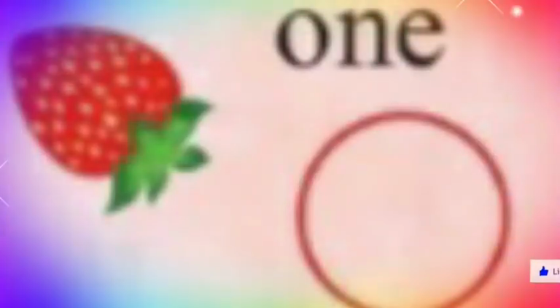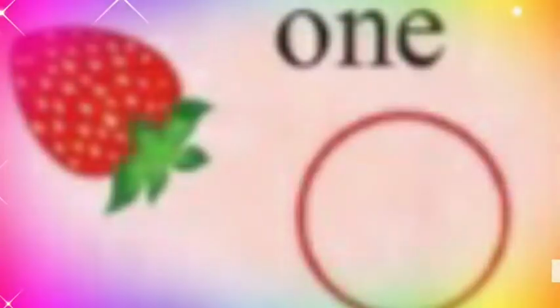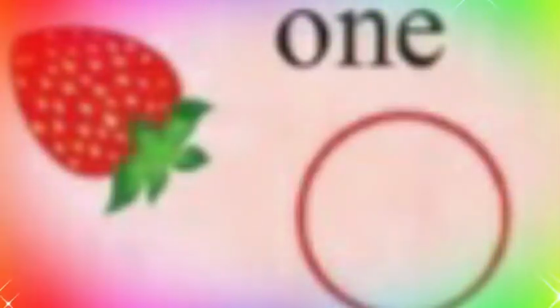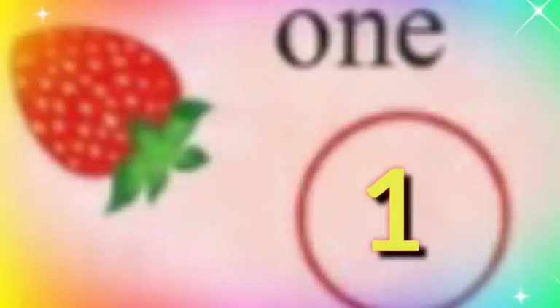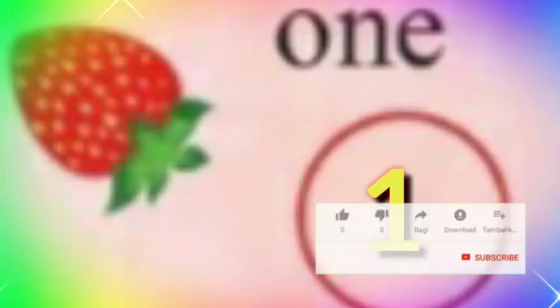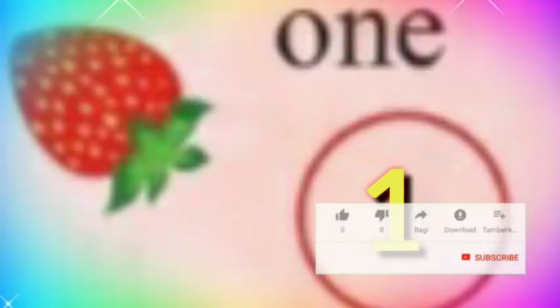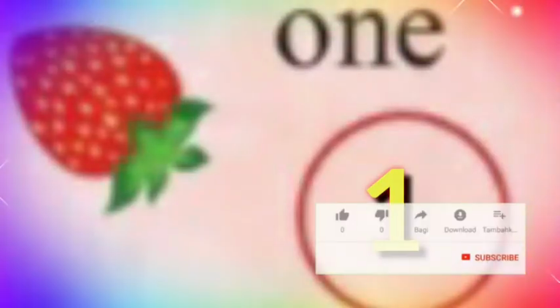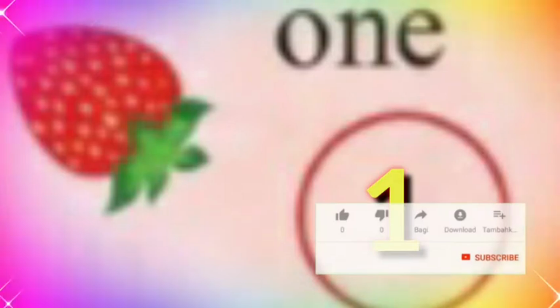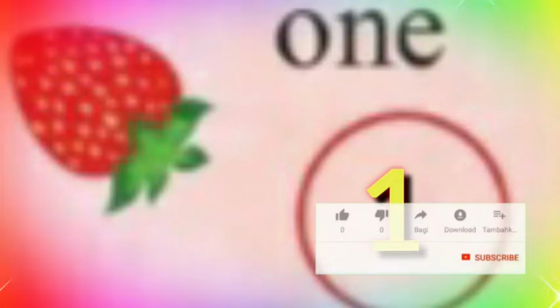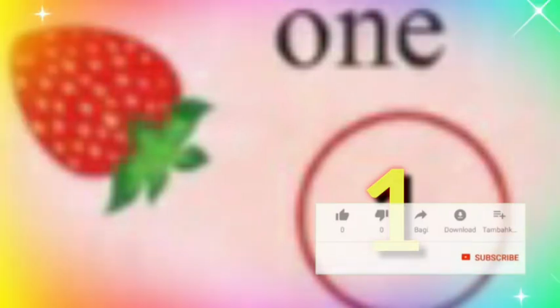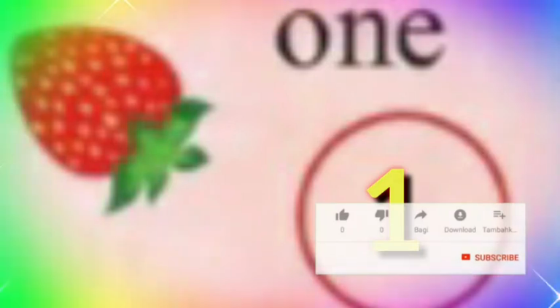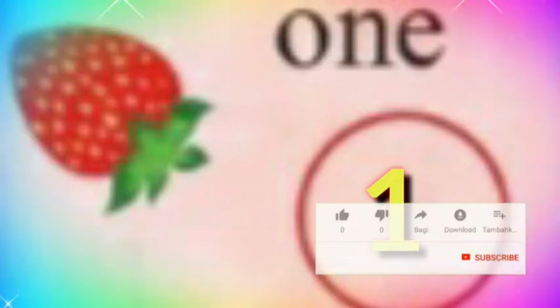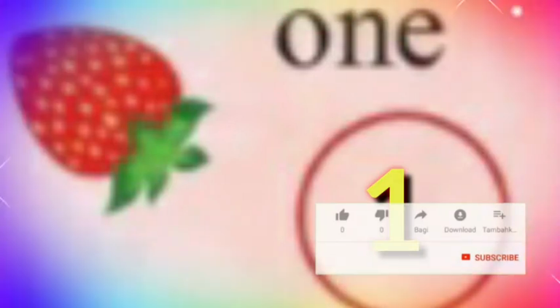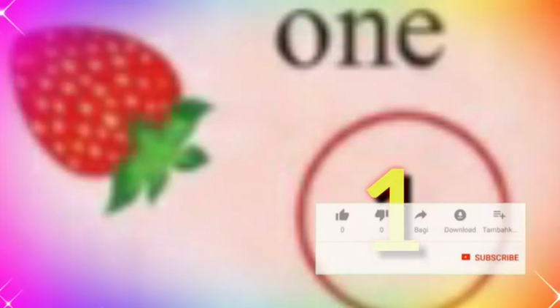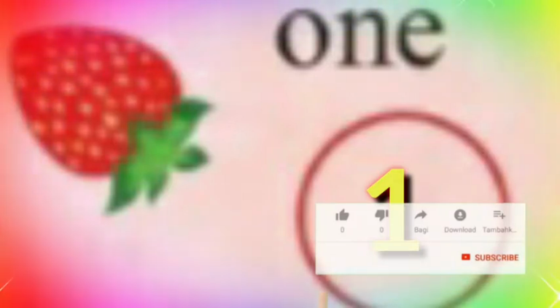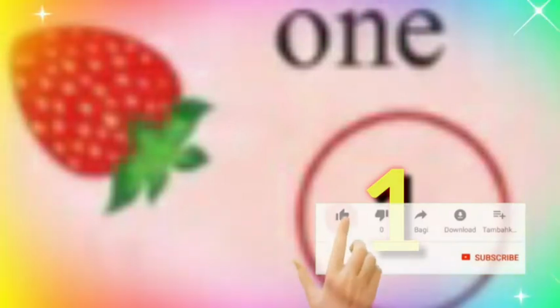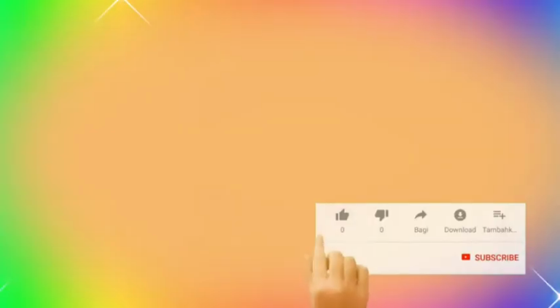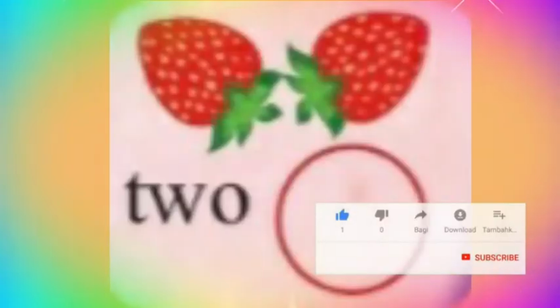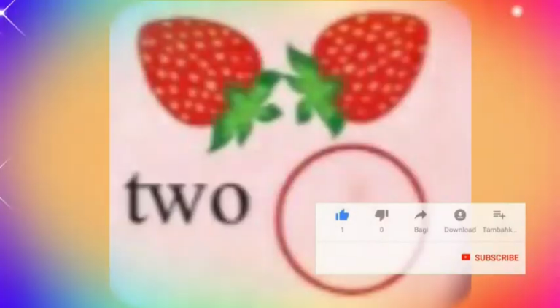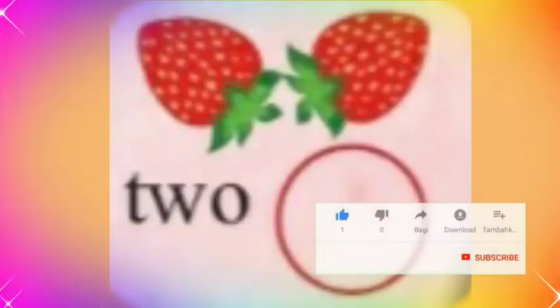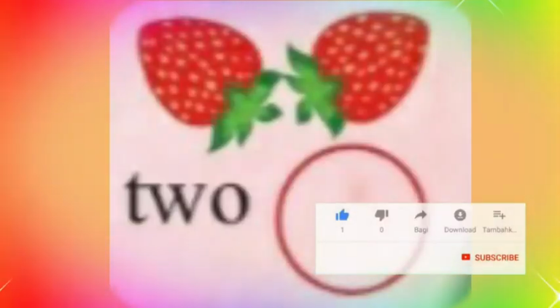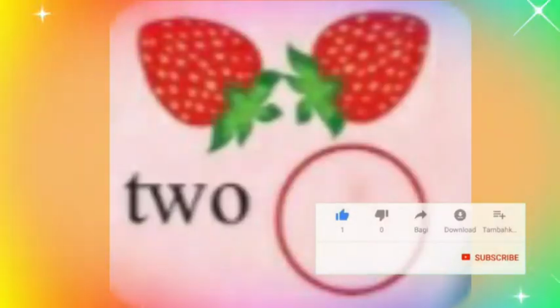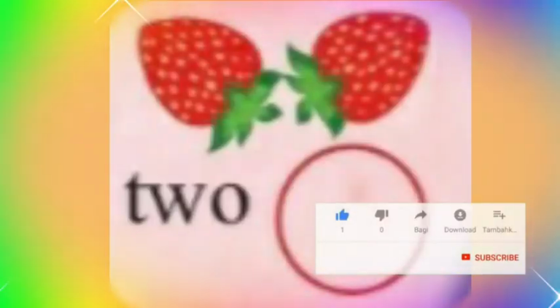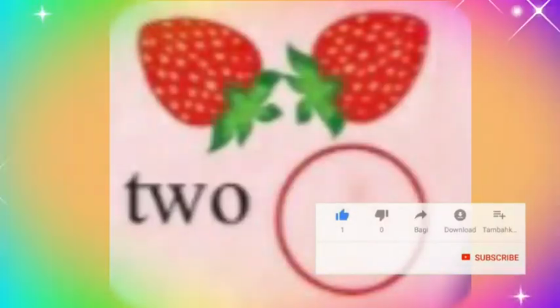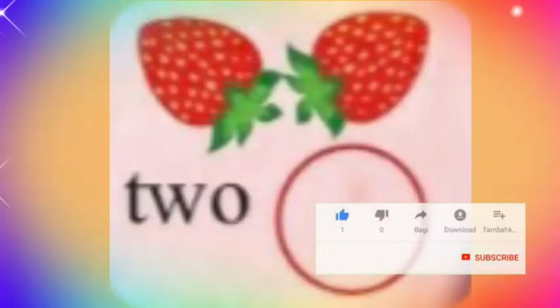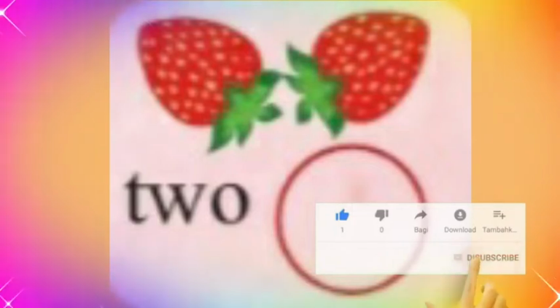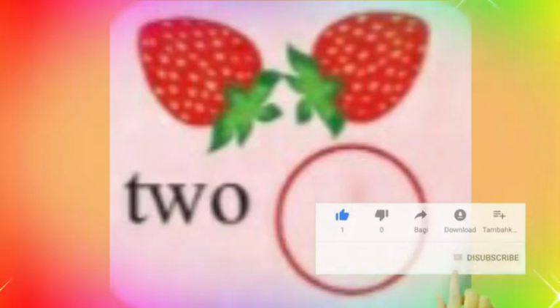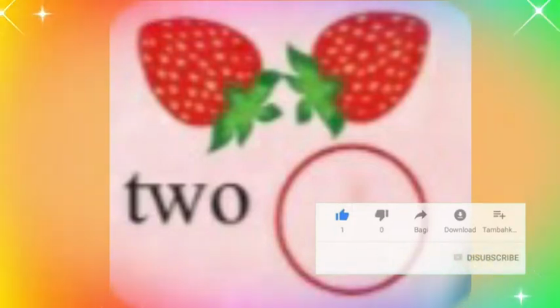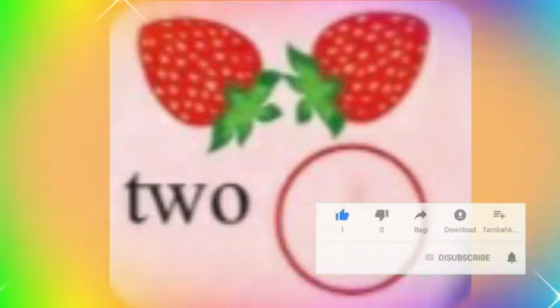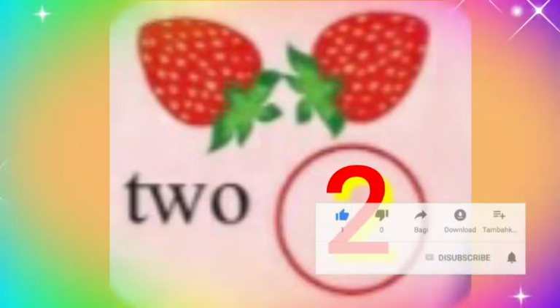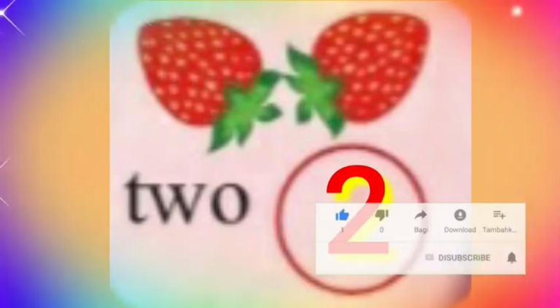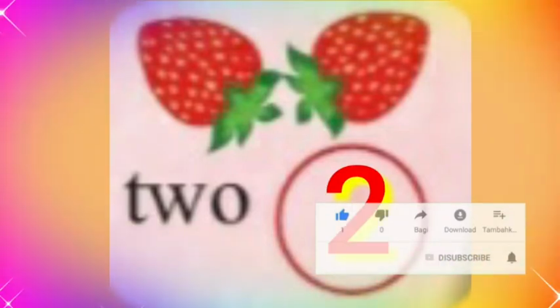One strawberry. O-N-E. One. Two strawberry. T-W-O. Two.